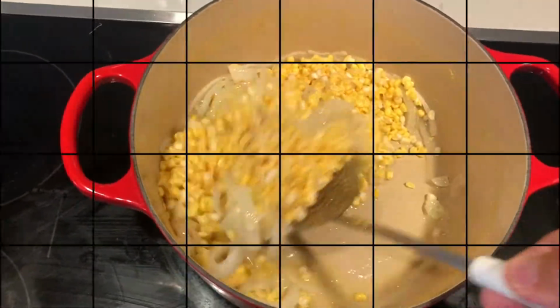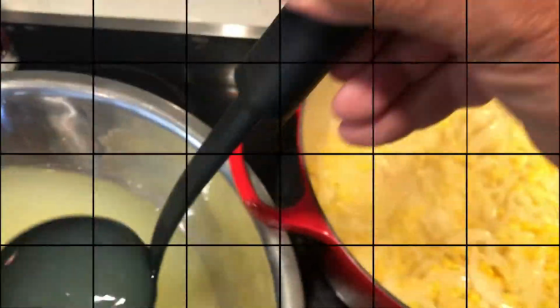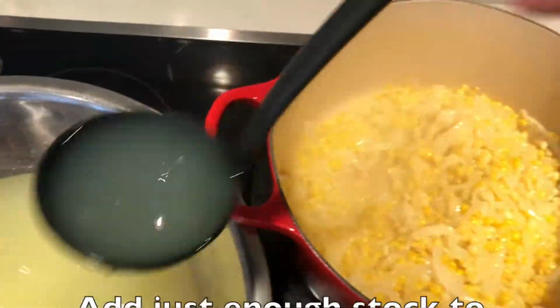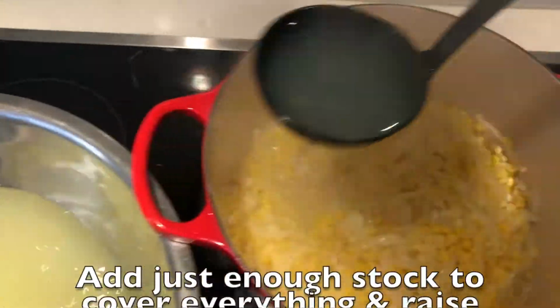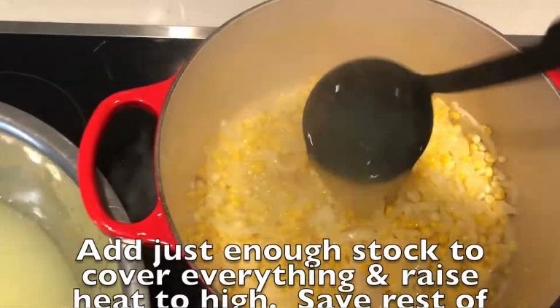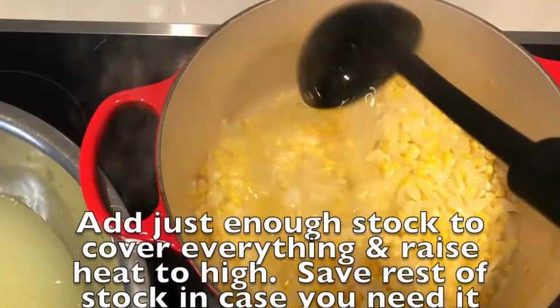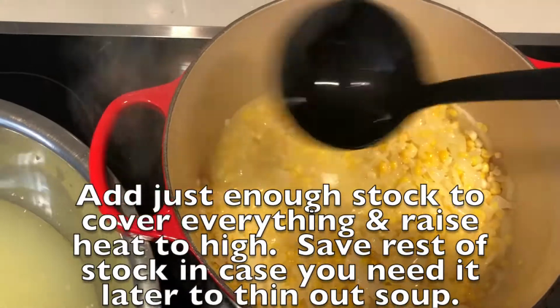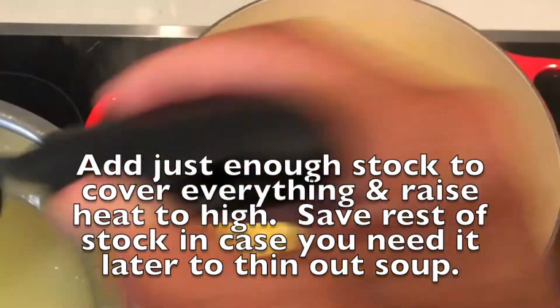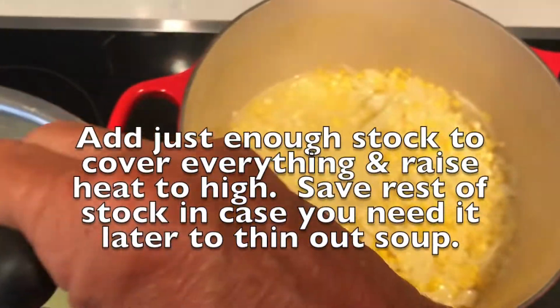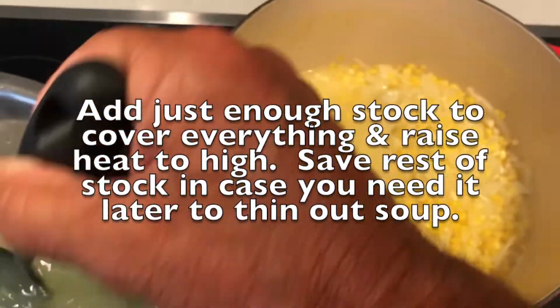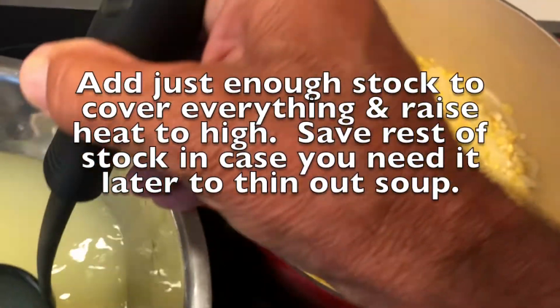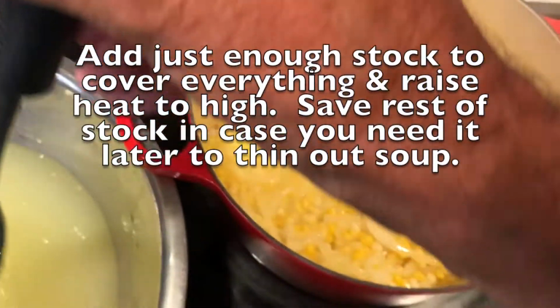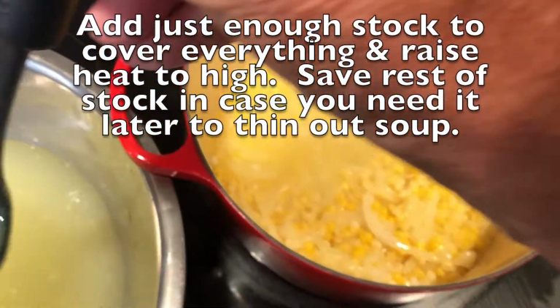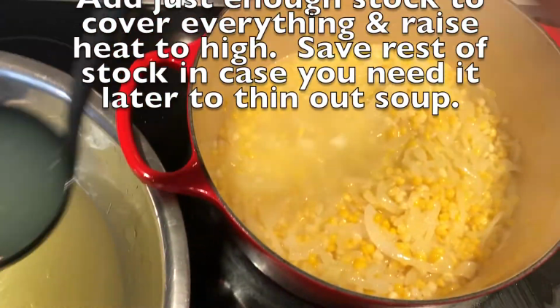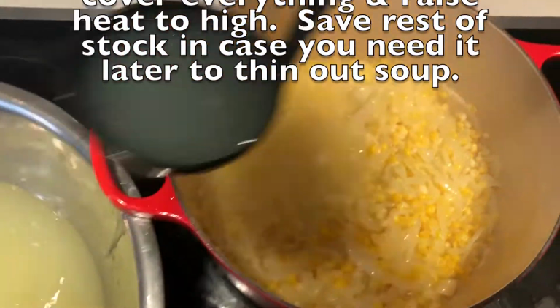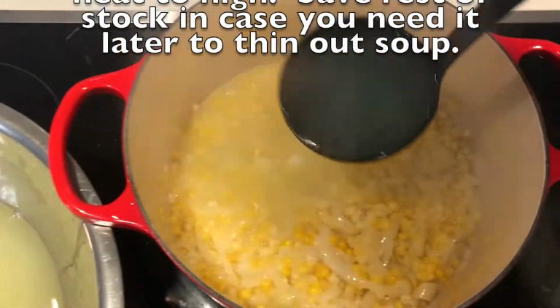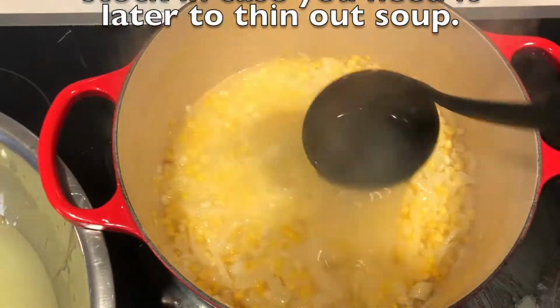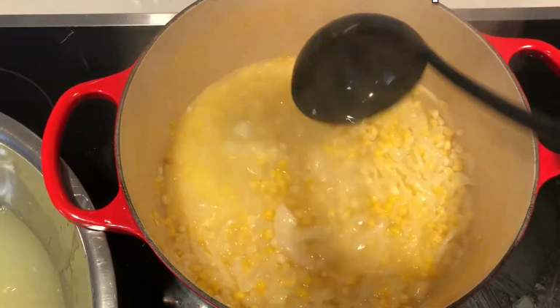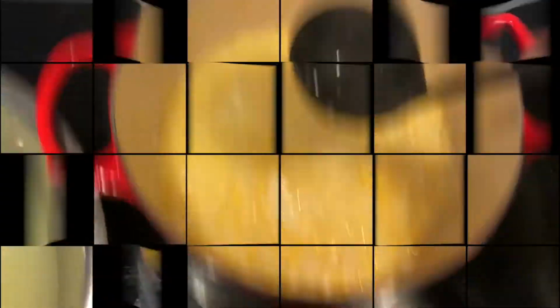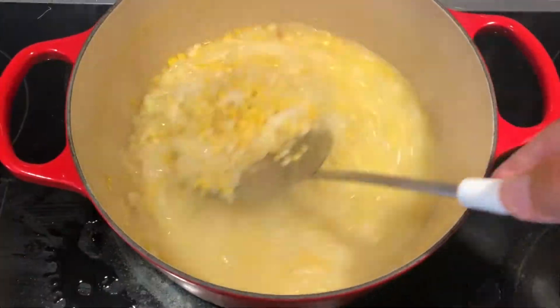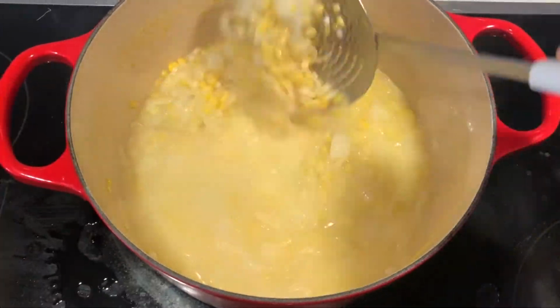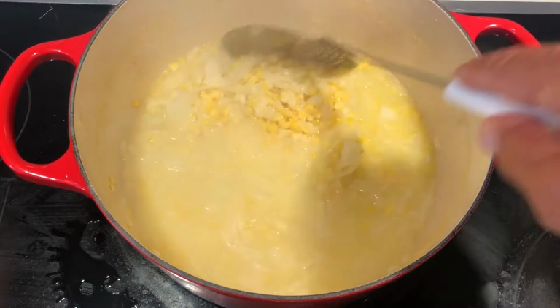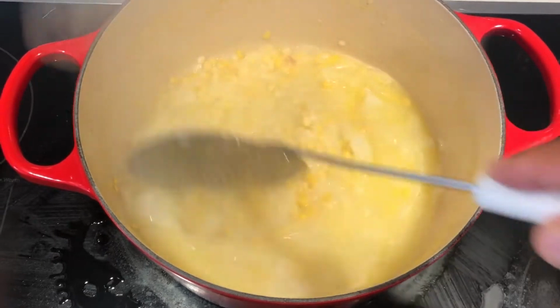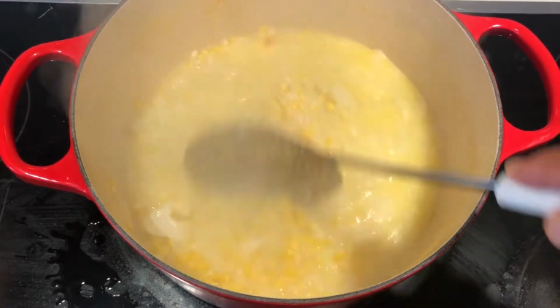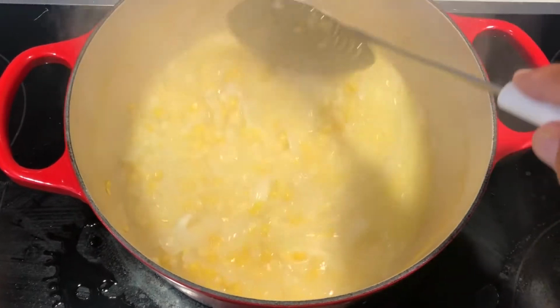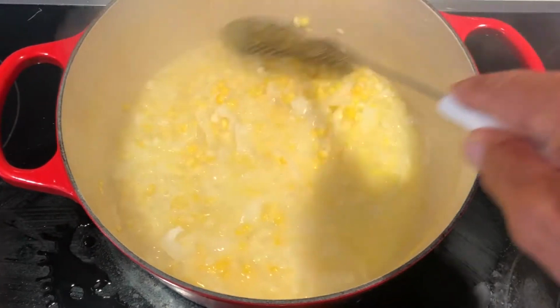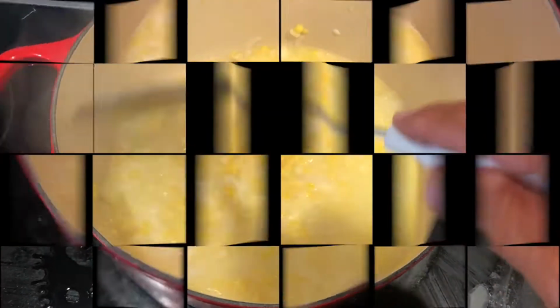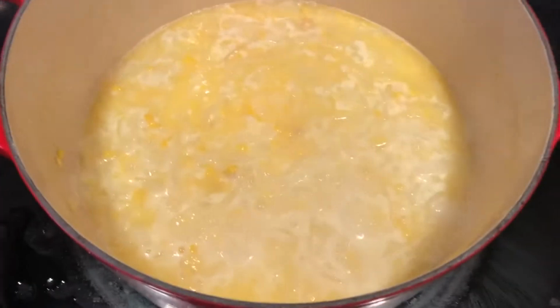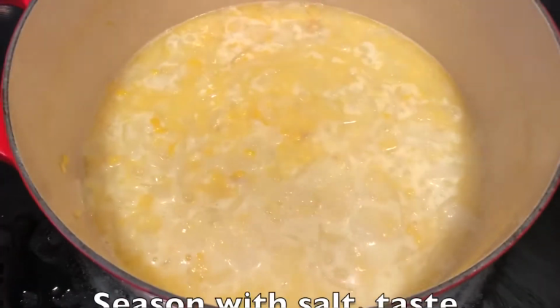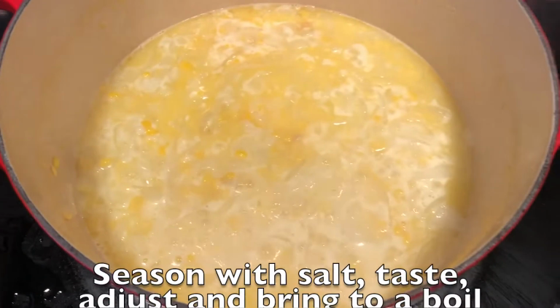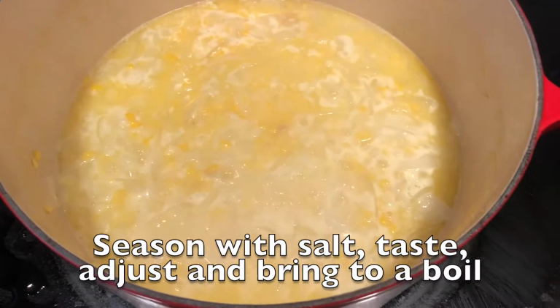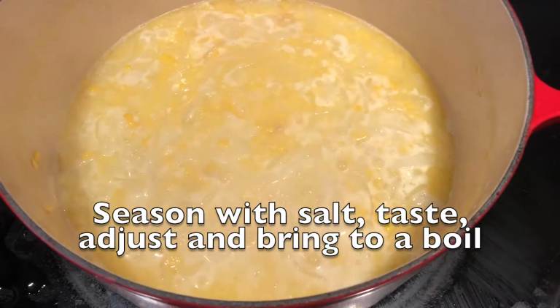Add just enough stock to cover the corn-onion mixture. Crank the heat up to high. Save the rest of the stock in case you need it to thin out the soup later on. Season with salt to taste.